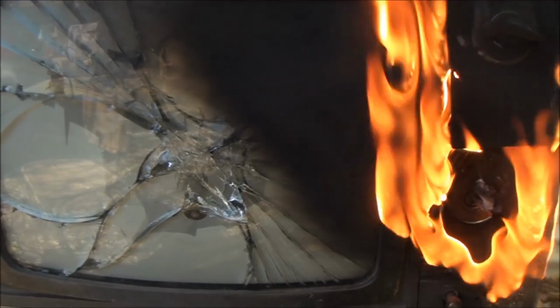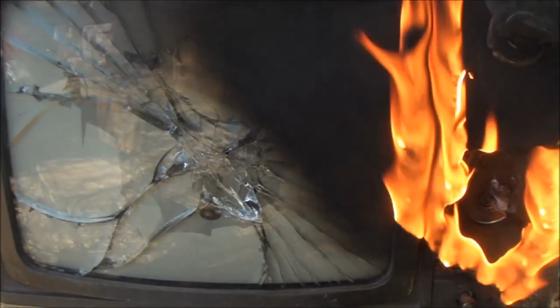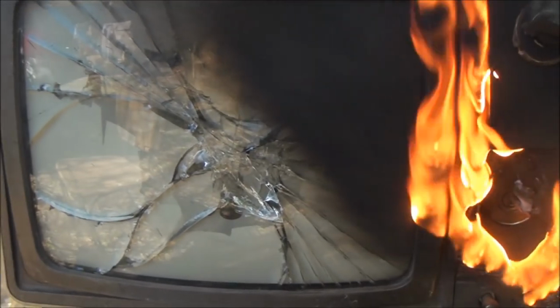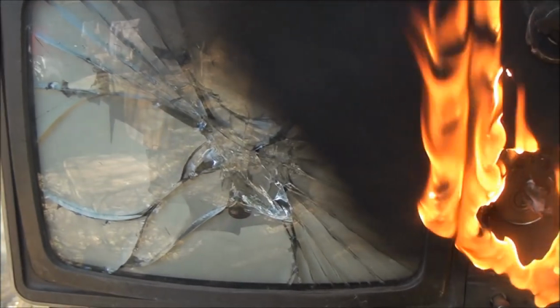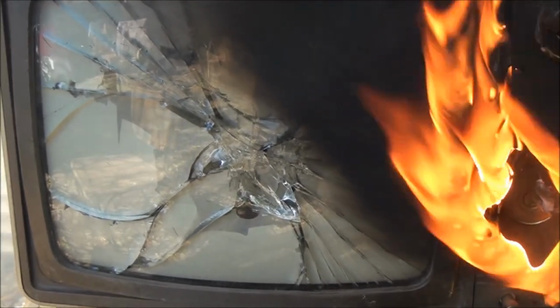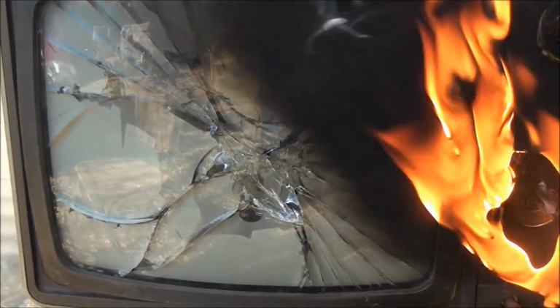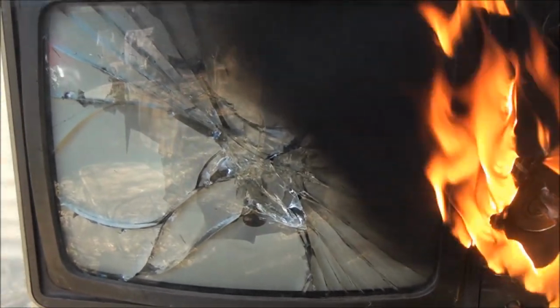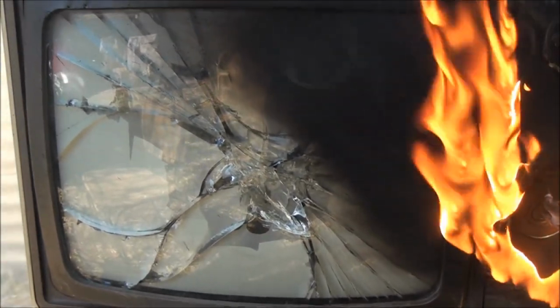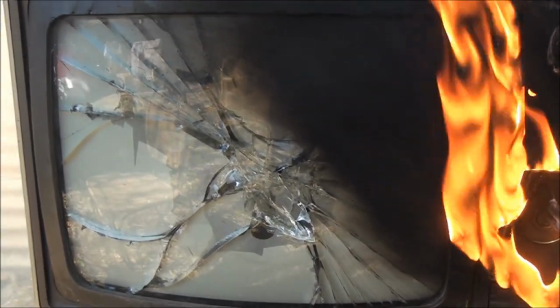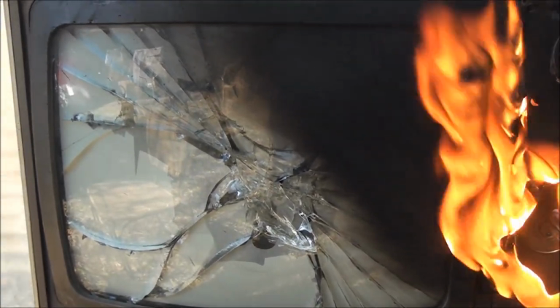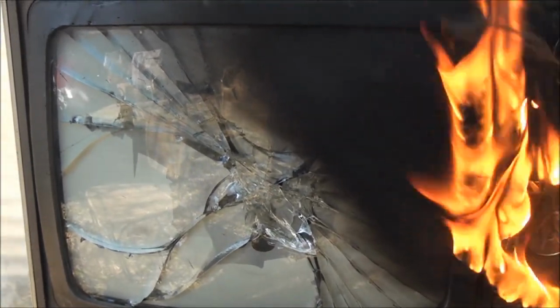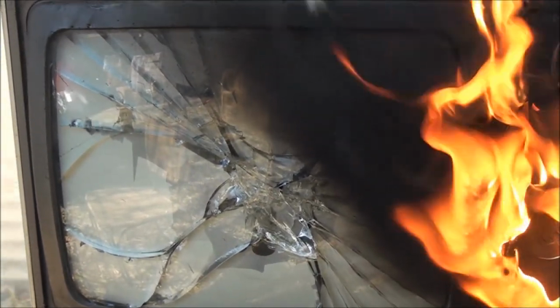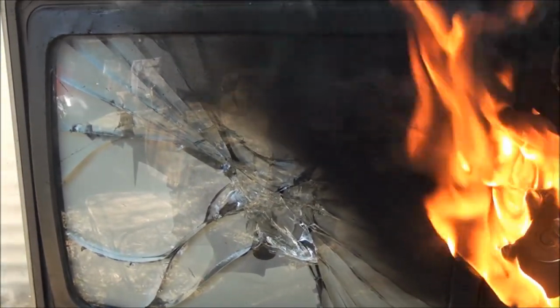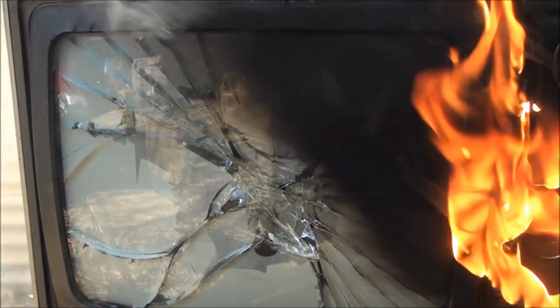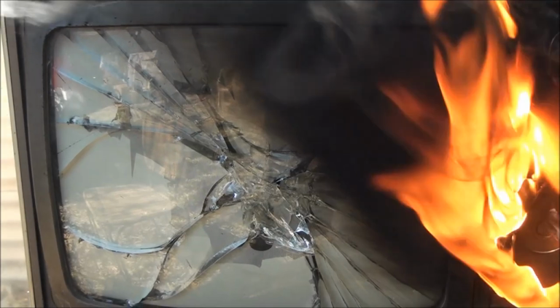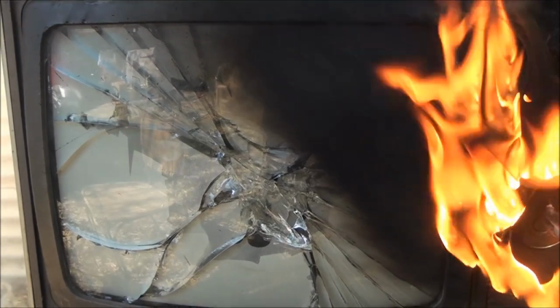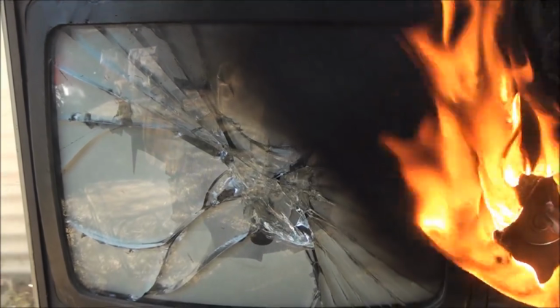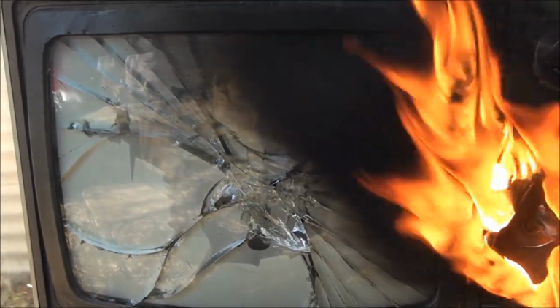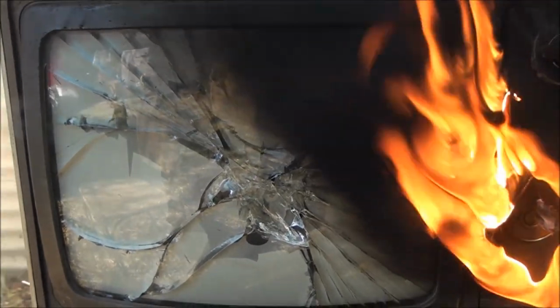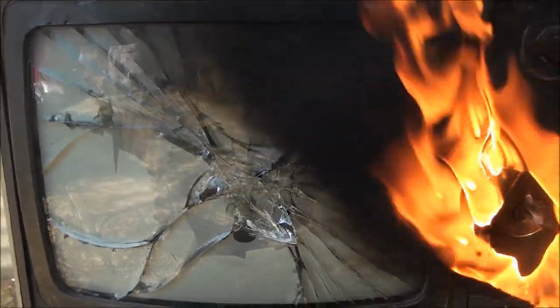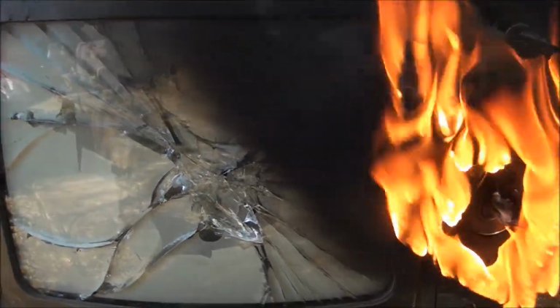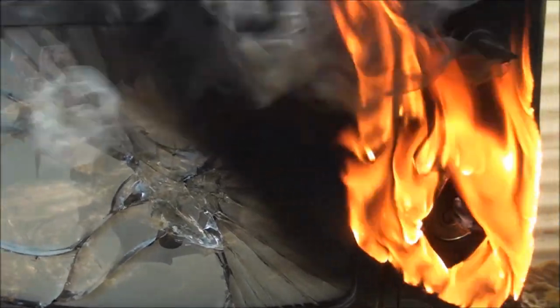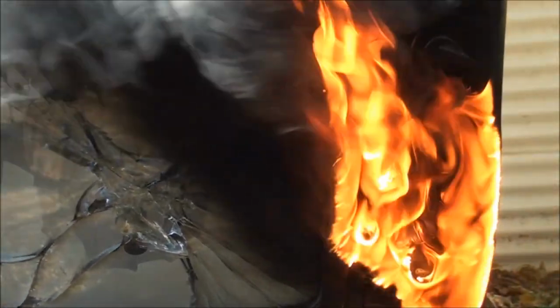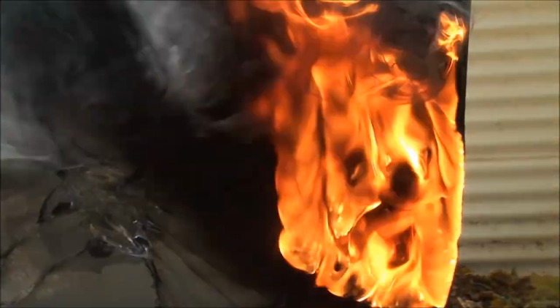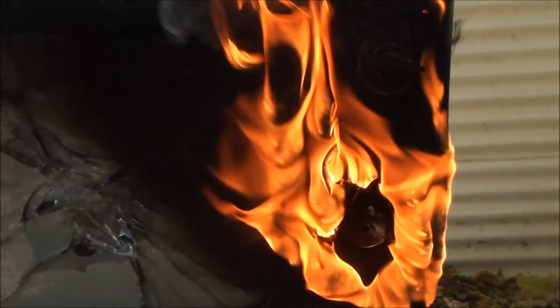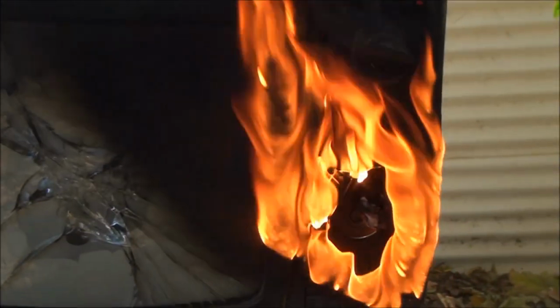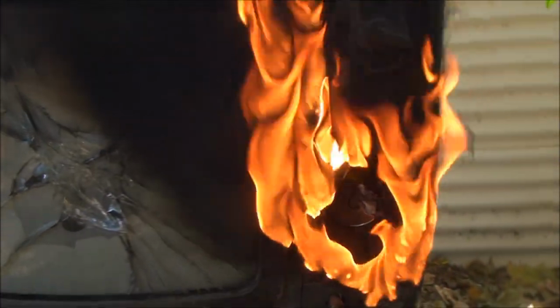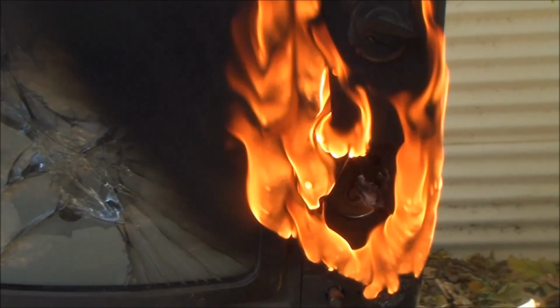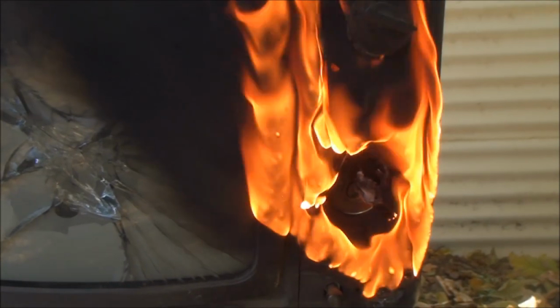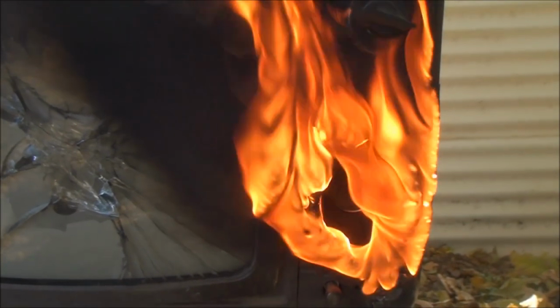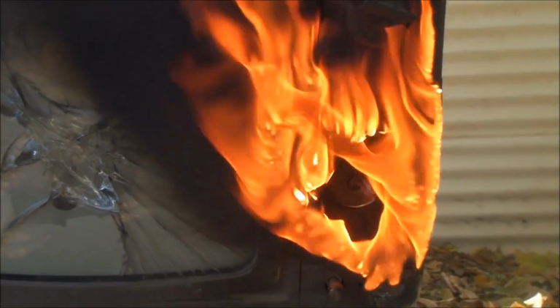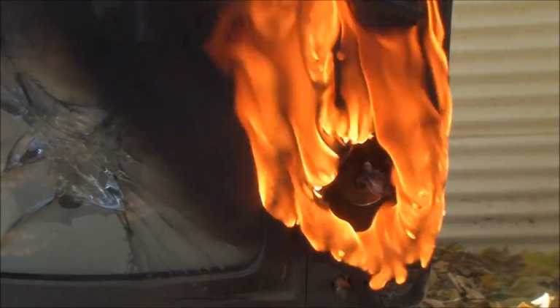There we have it, folks — one solar death ray. I reckon that worked pretty well. Thank you all for watching and catch you next time.